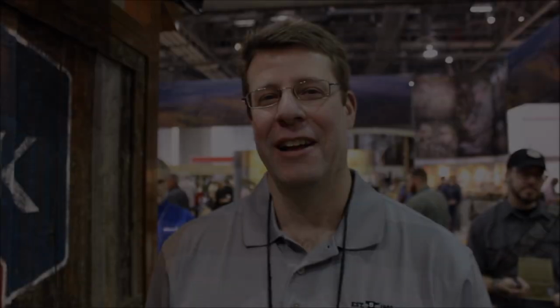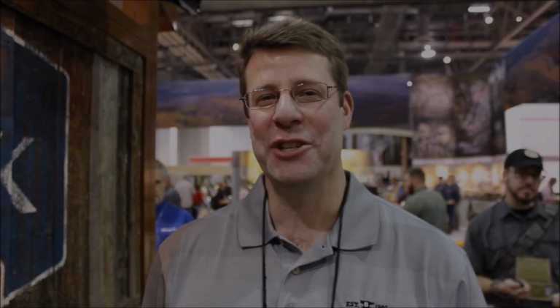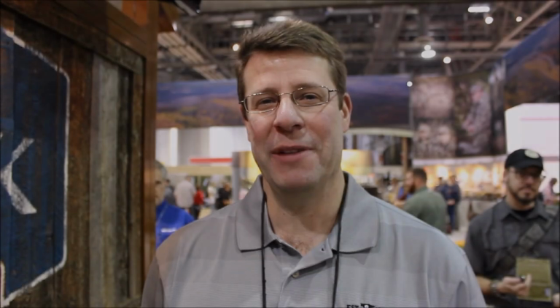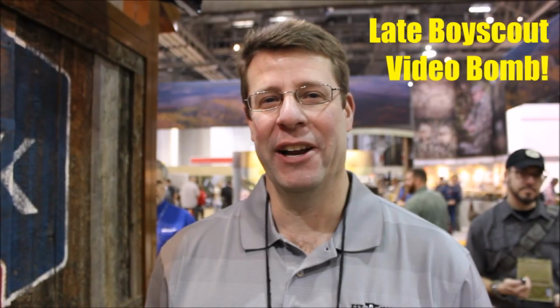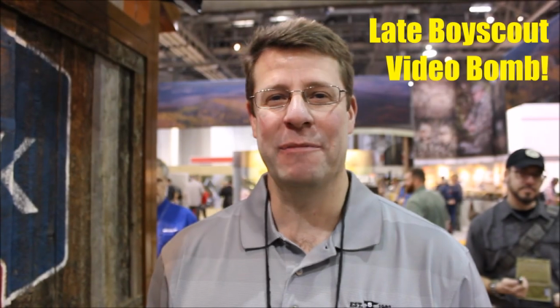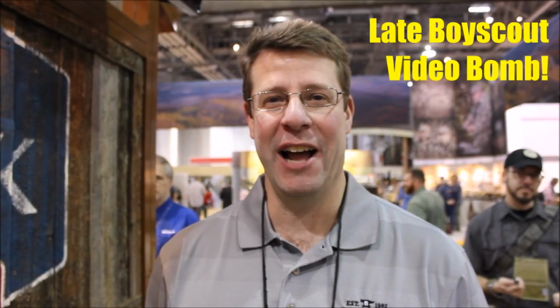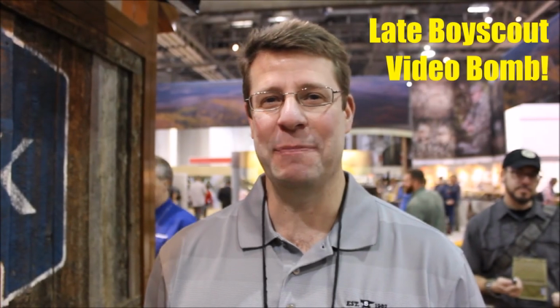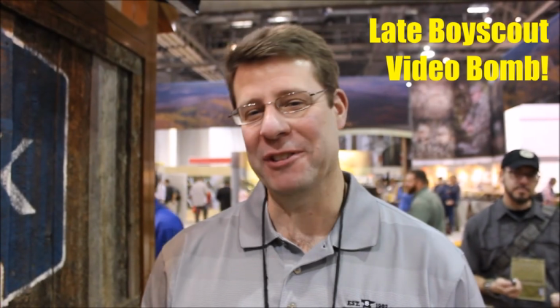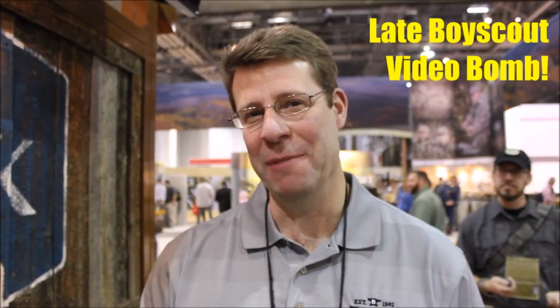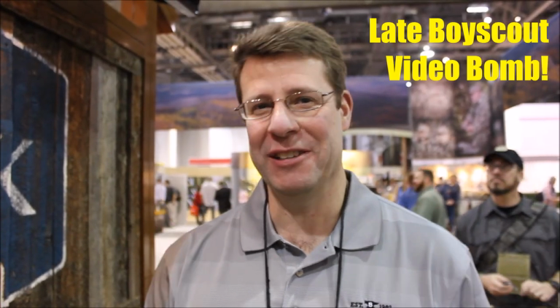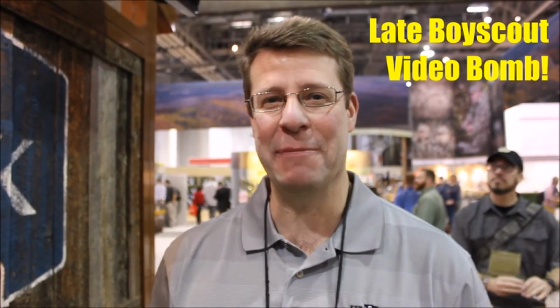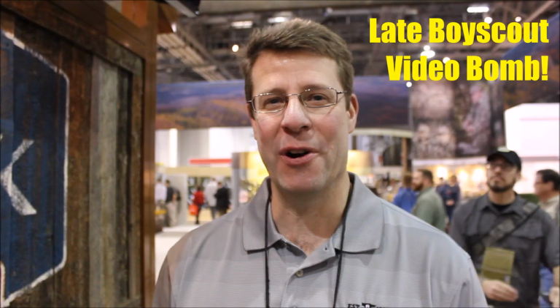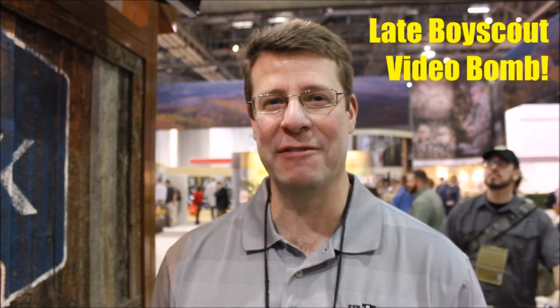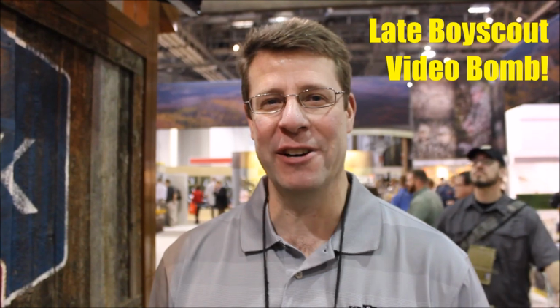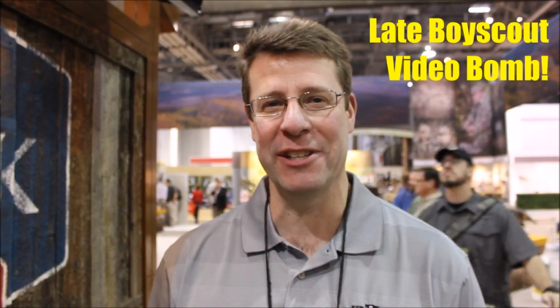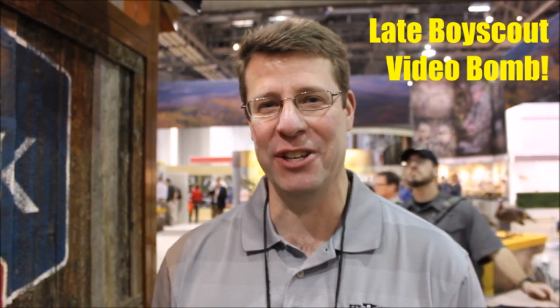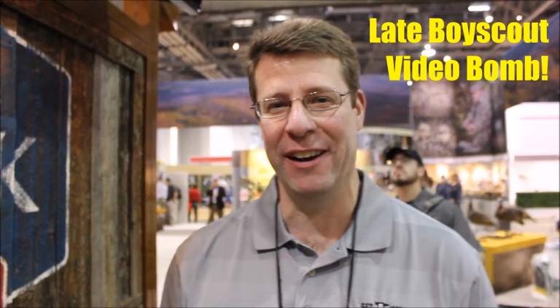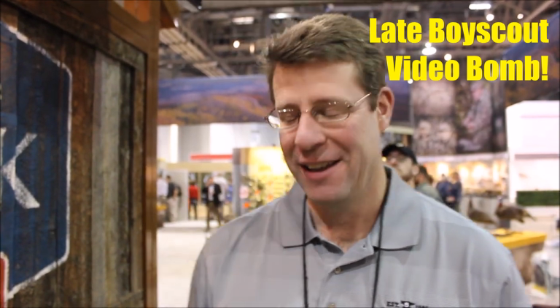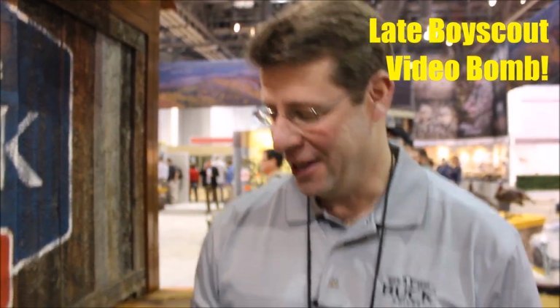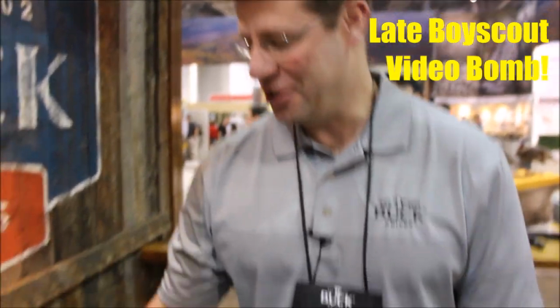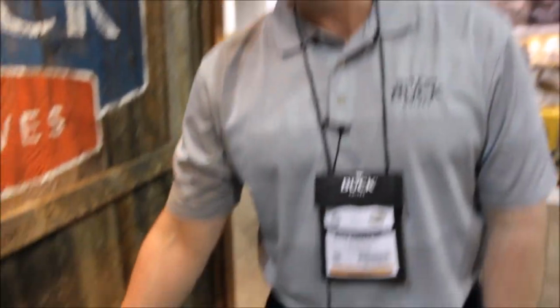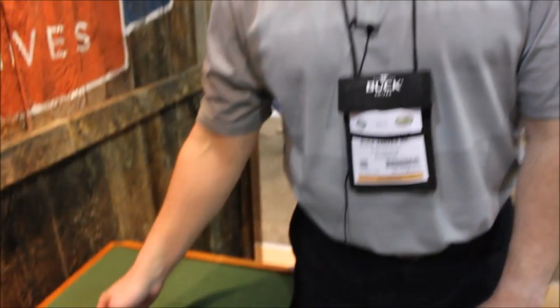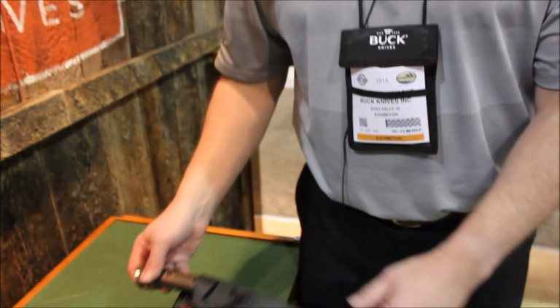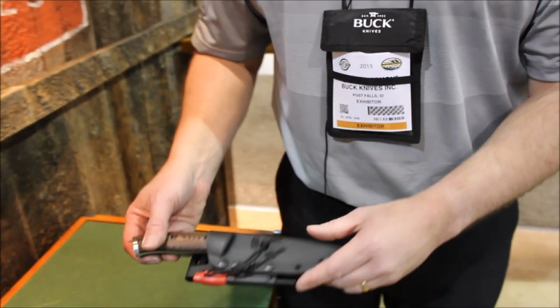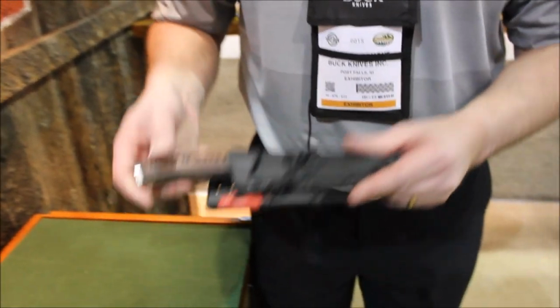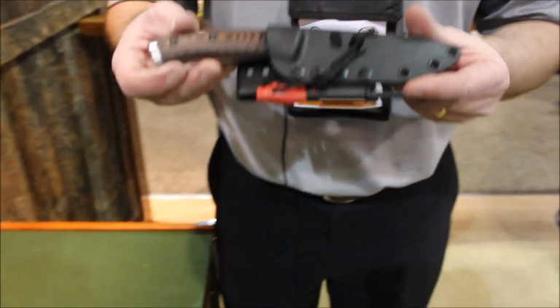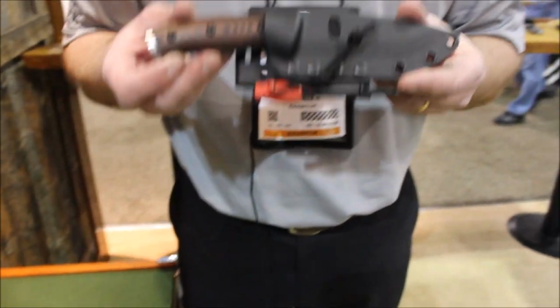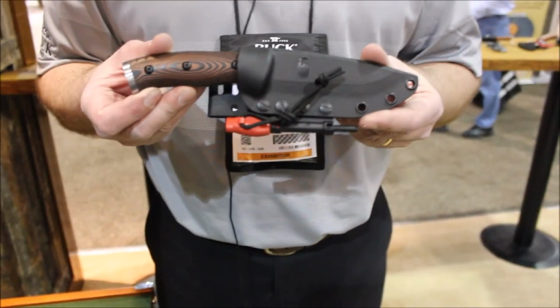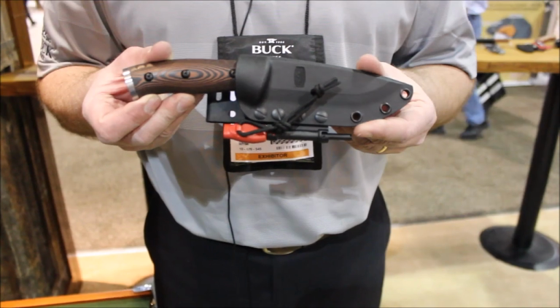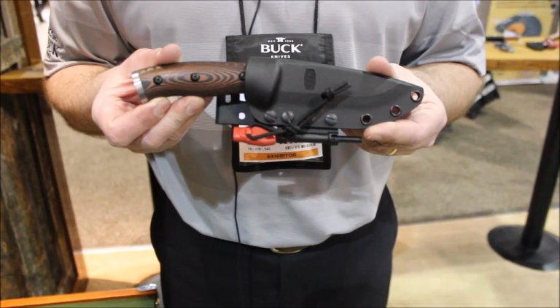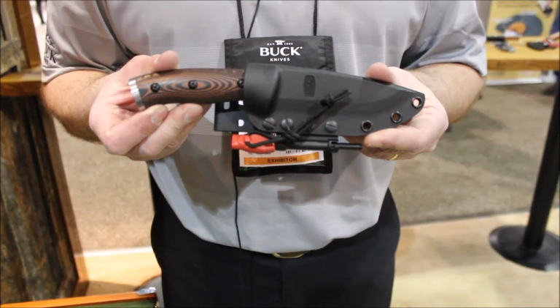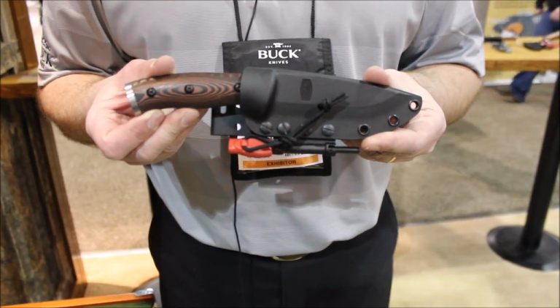Hi, Joe Piedmont here from Buck Knives, back with Tim to talk about more knives that we're introducing this year. I'd like to show you the 863 Selkirk Survival Knife.